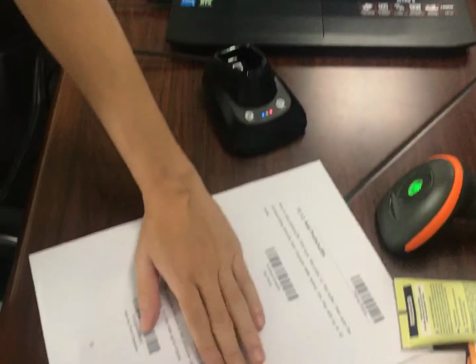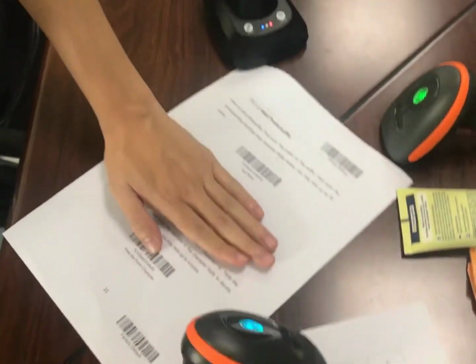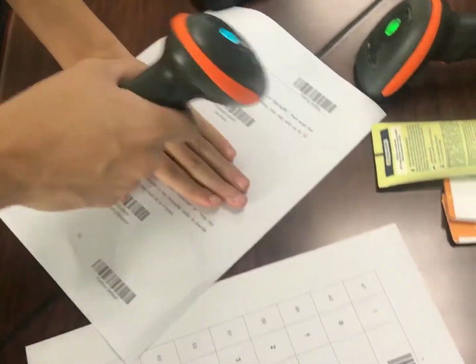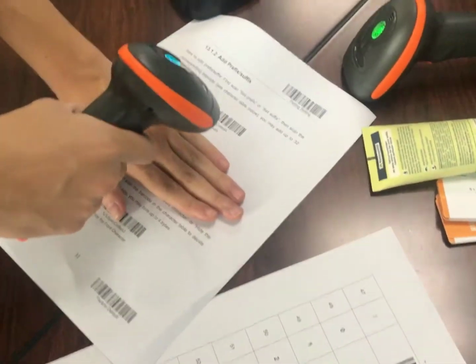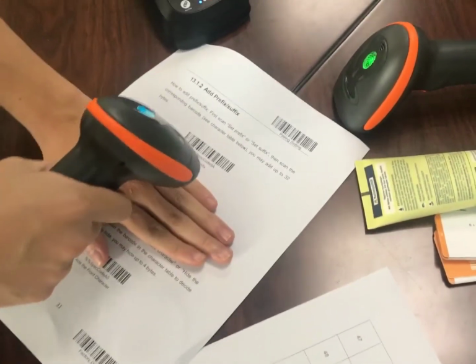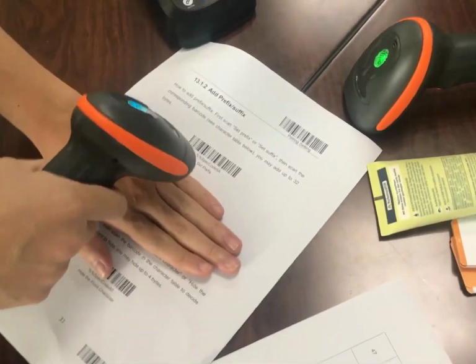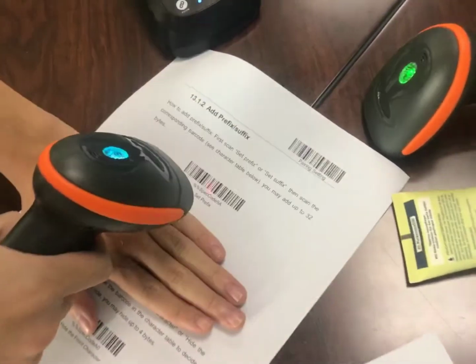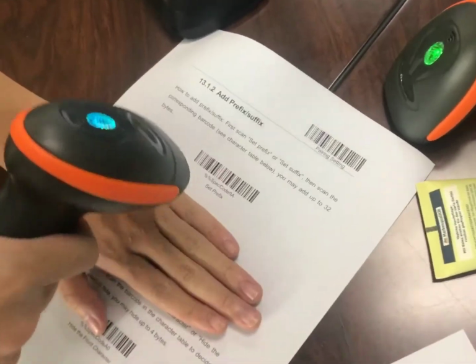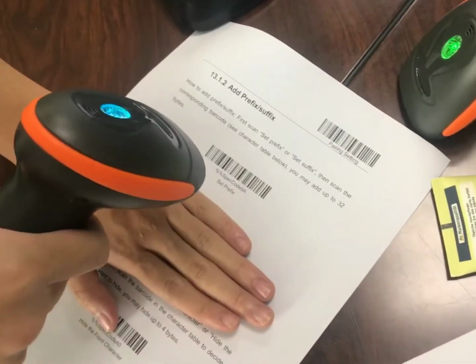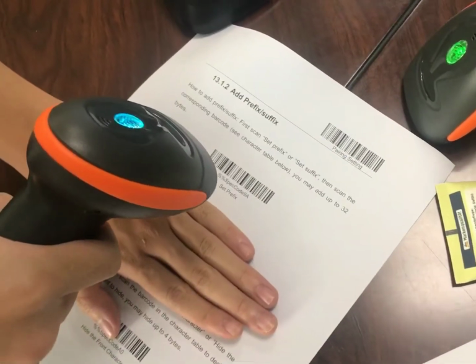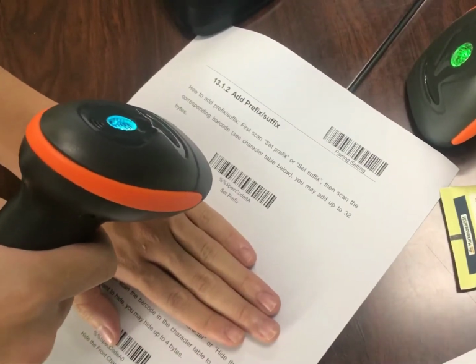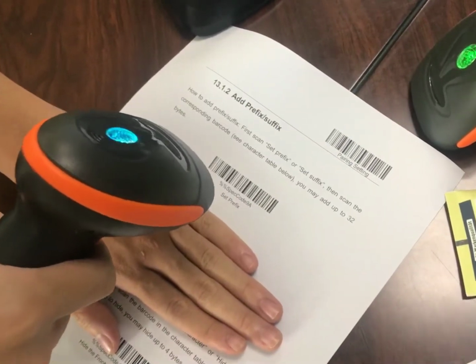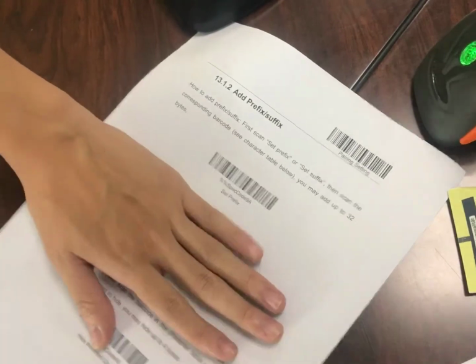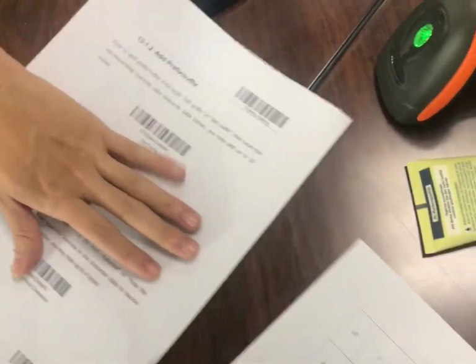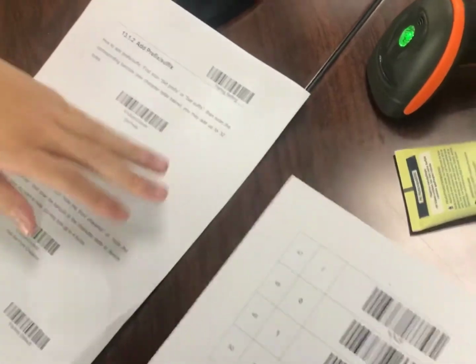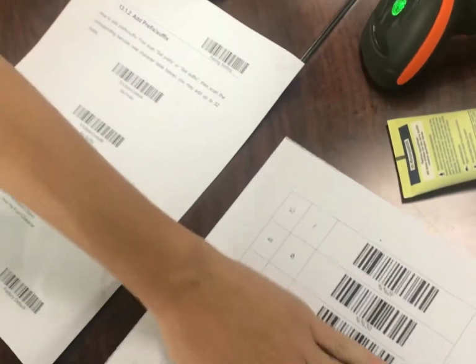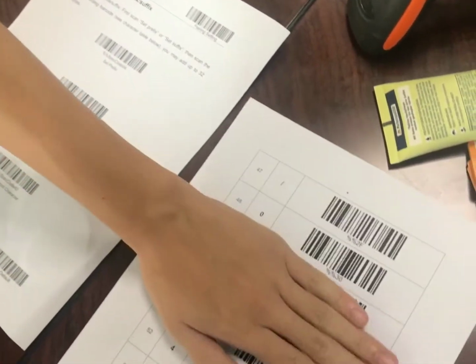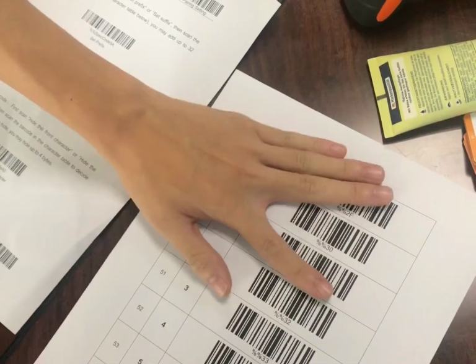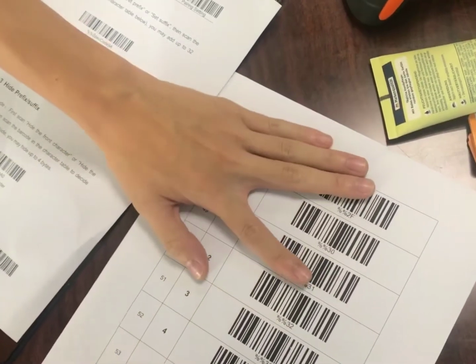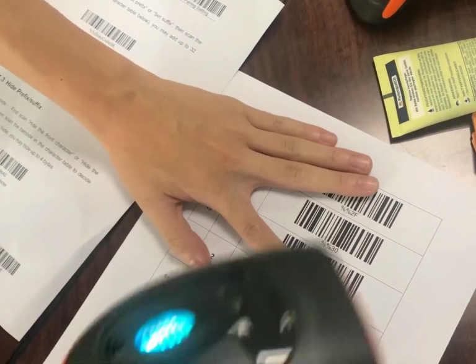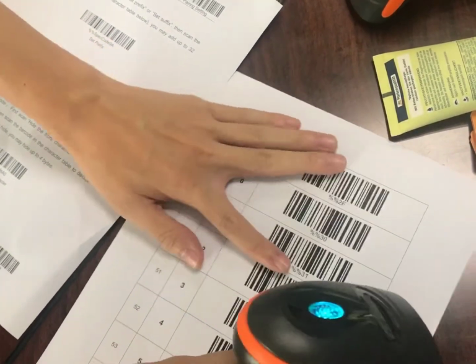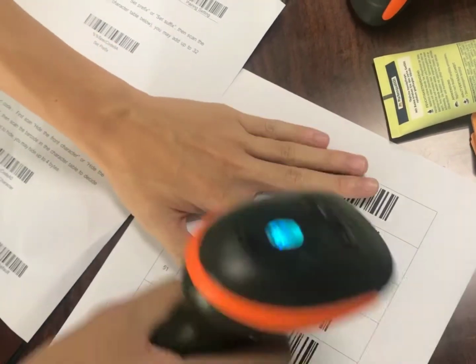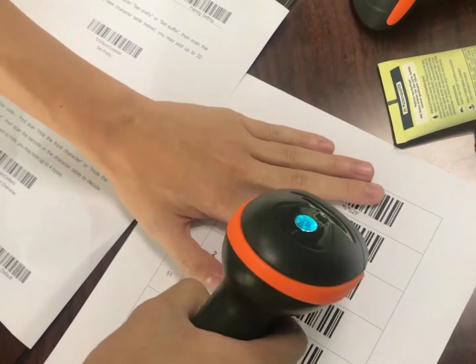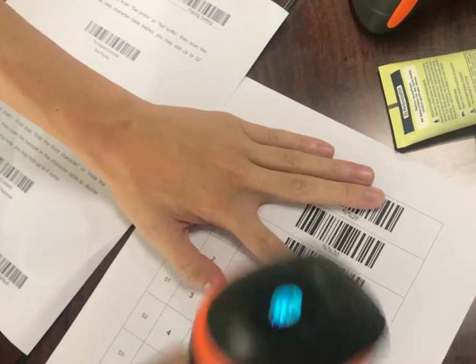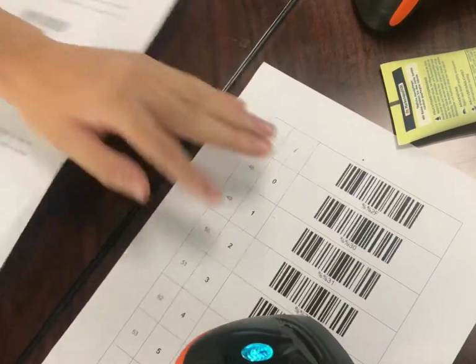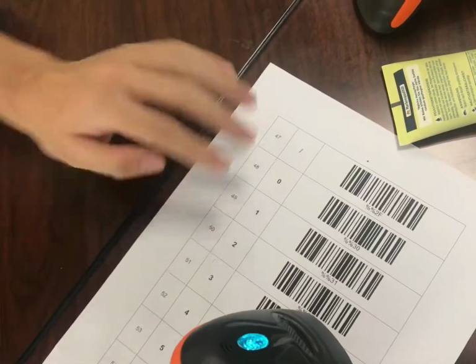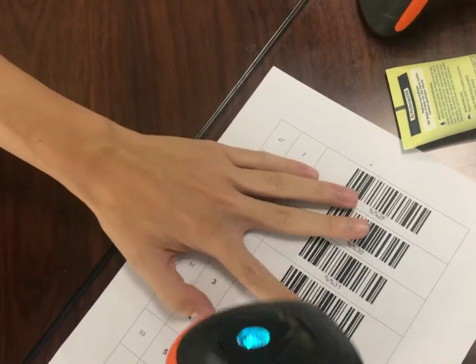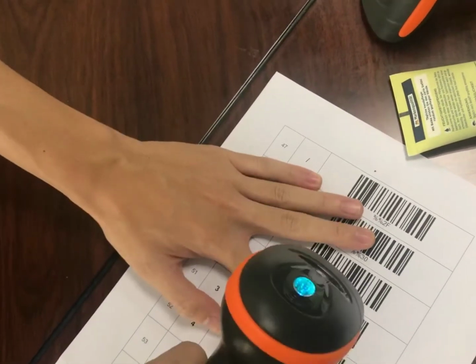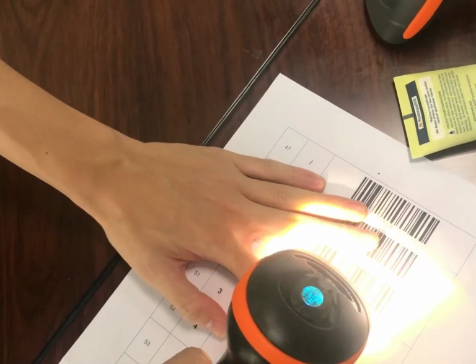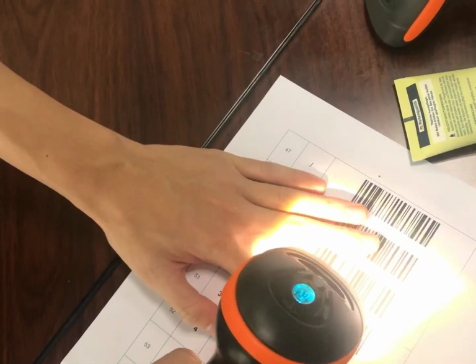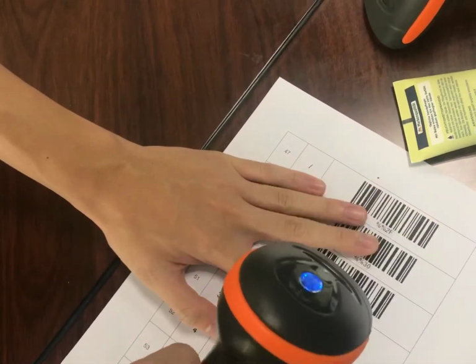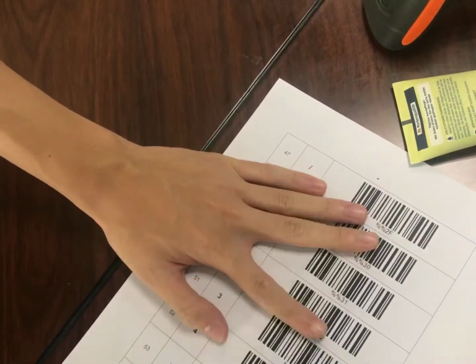Step one, scan set prefix. And then add the prefix. Here I will add zero and one.